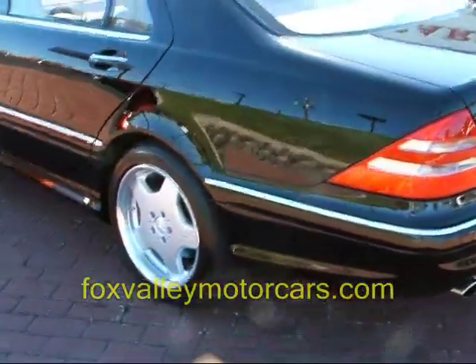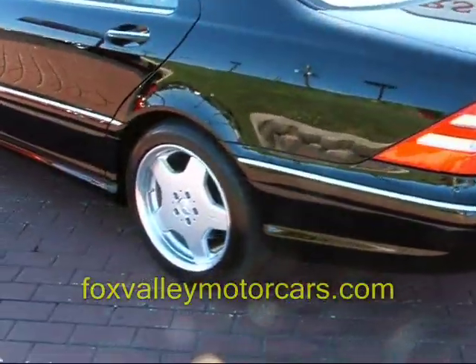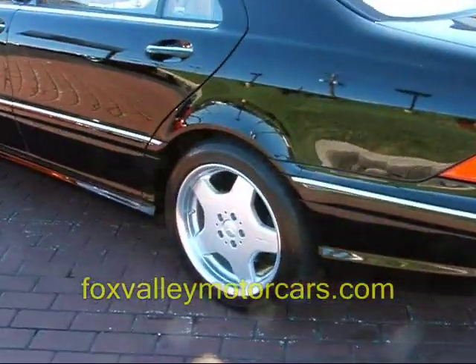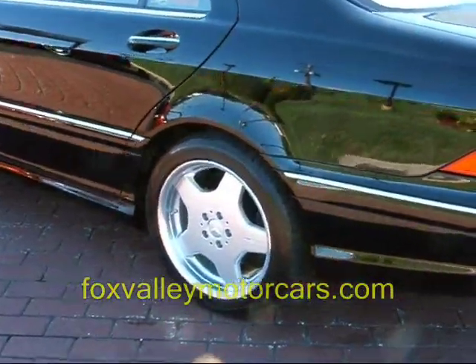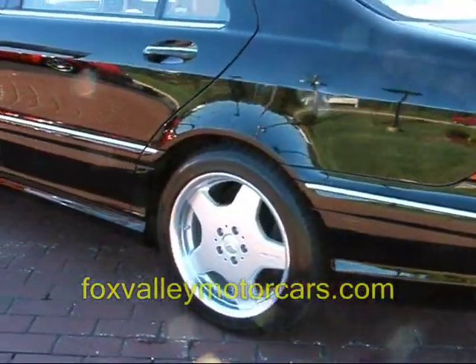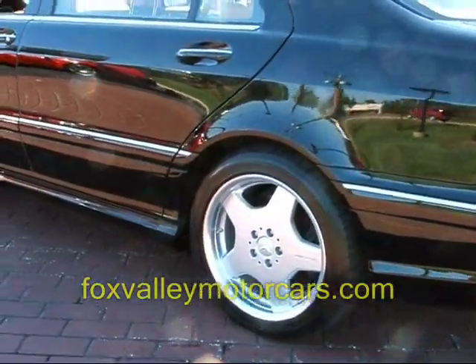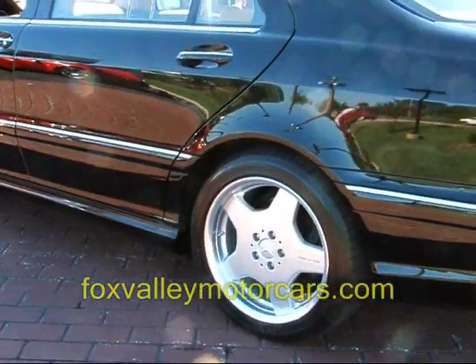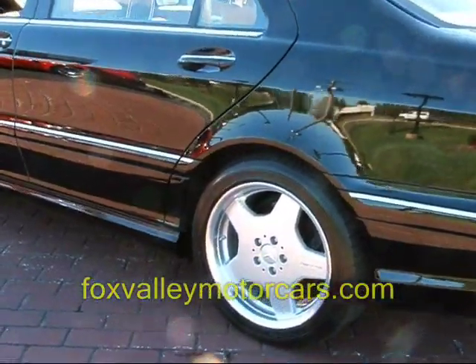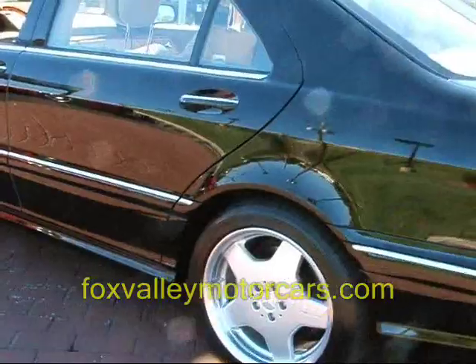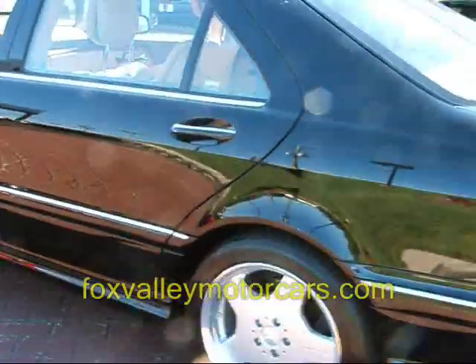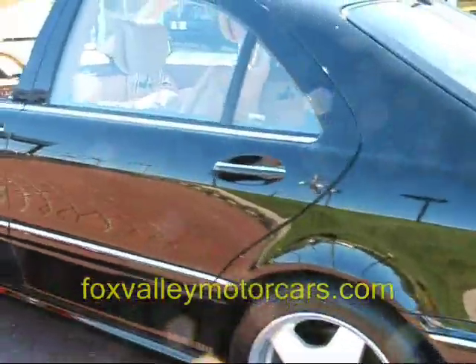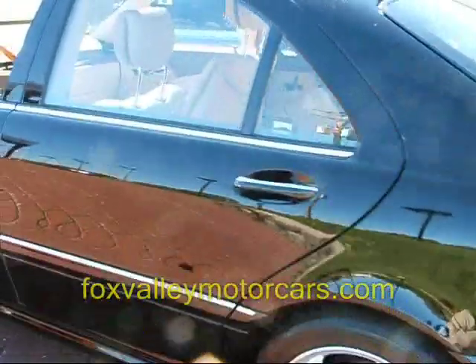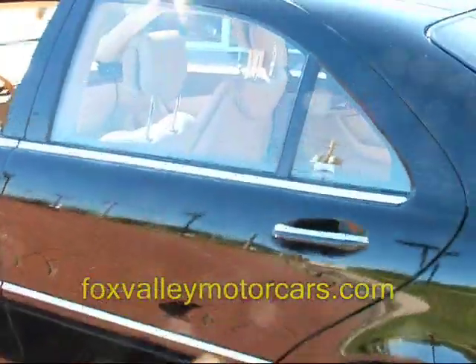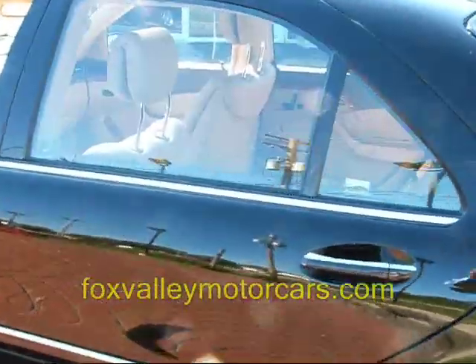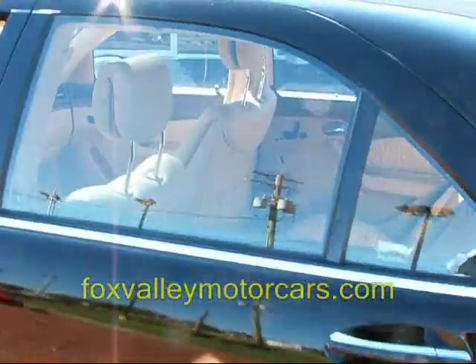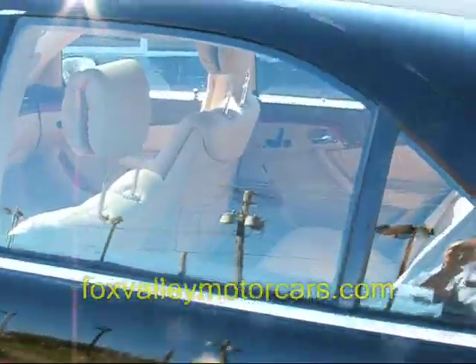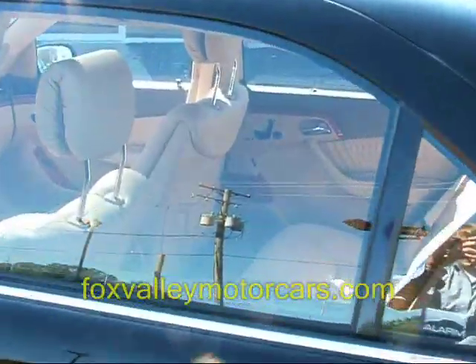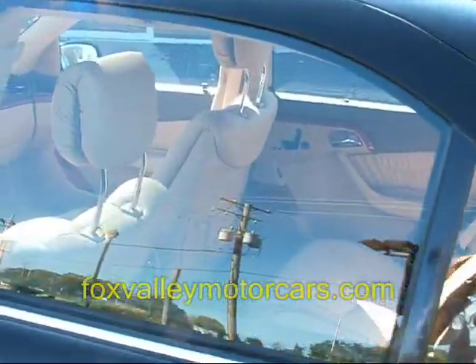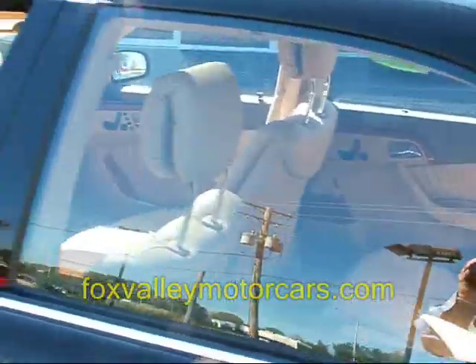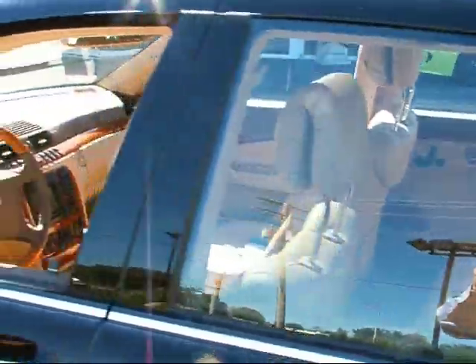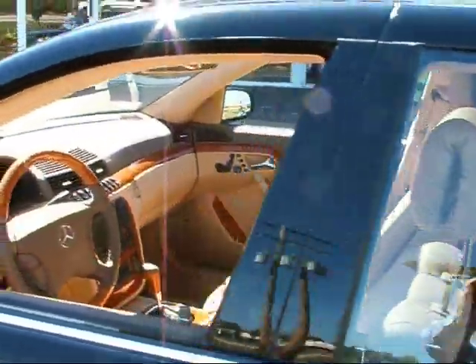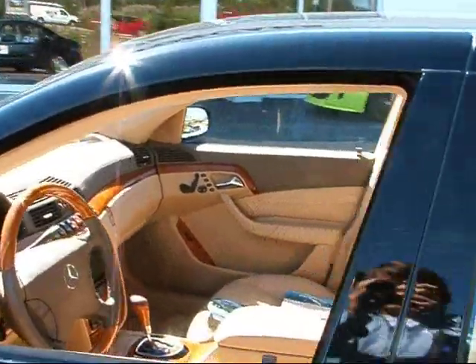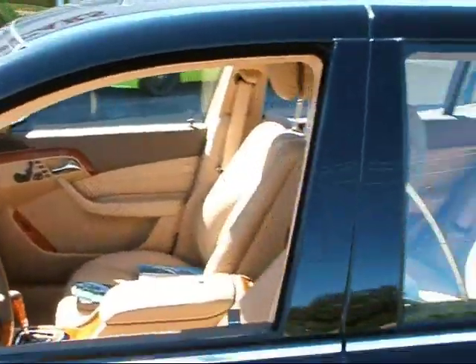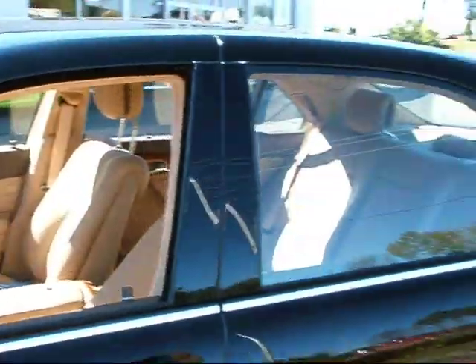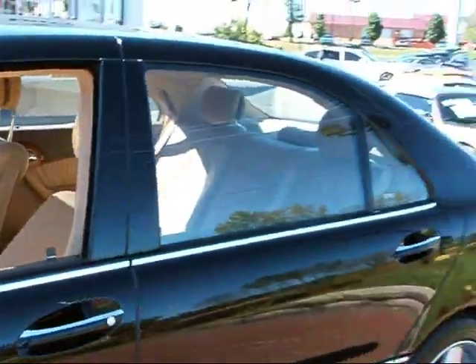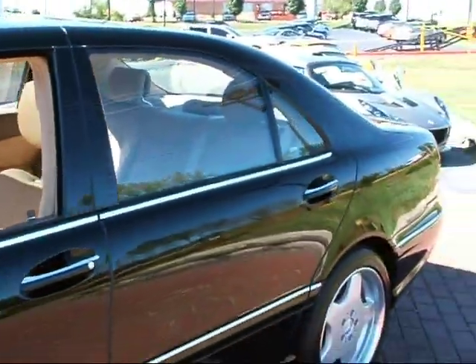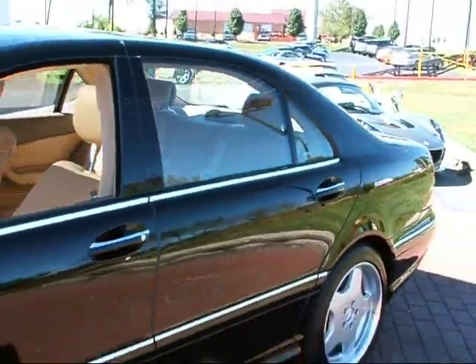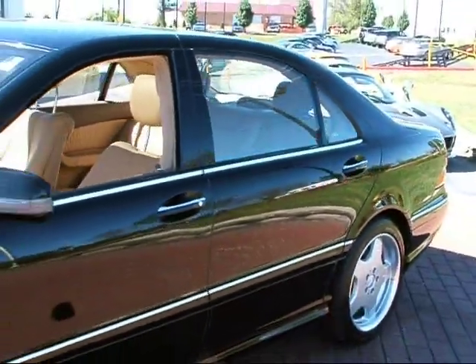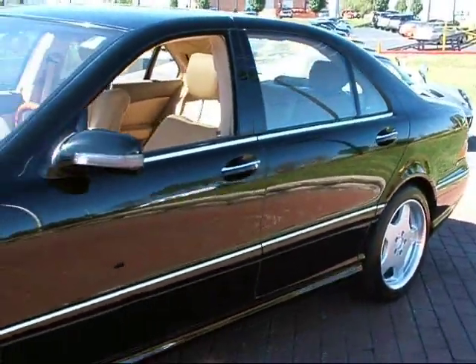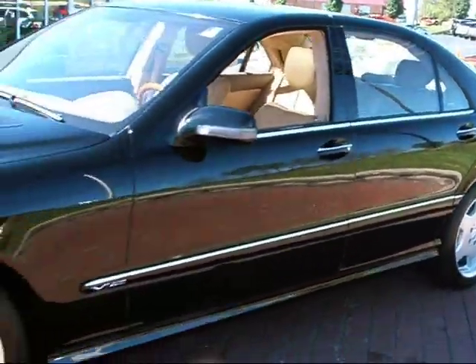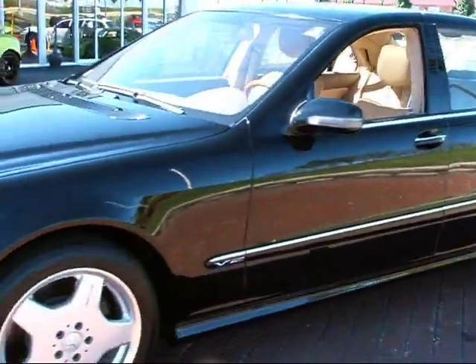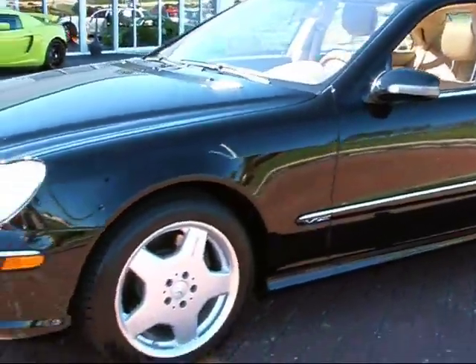18-inch wheels are shod with the Dunlop Sport tire. We've got a tan leather interior that is in absolutely perfect condition. This car runs, drives, and shows like it is absolutely brand new.